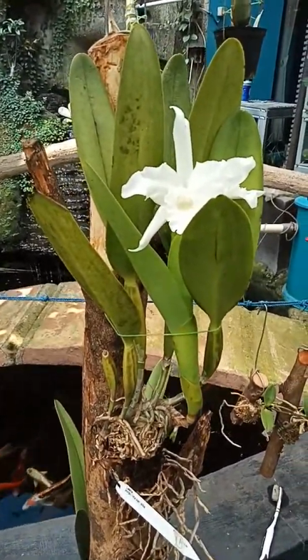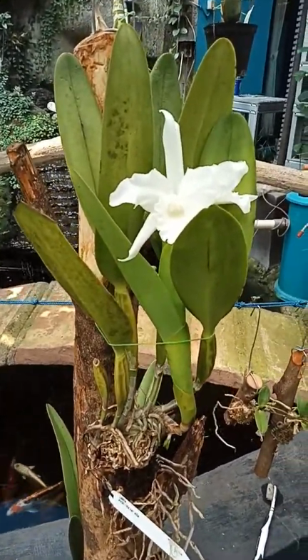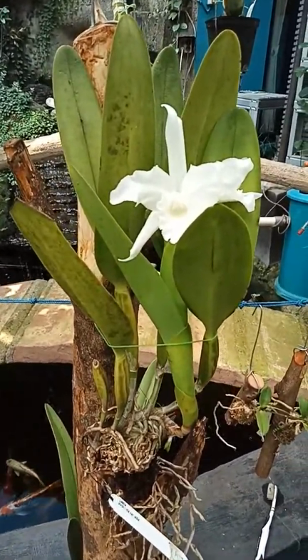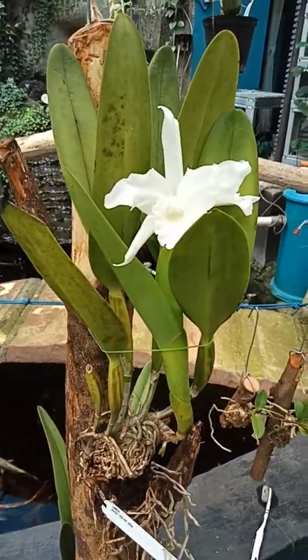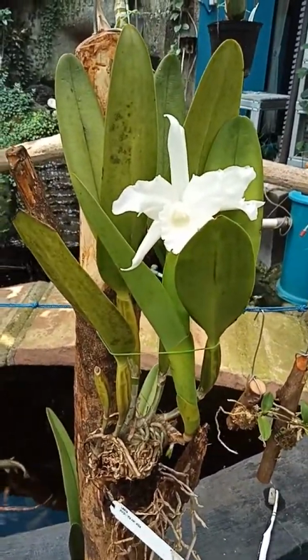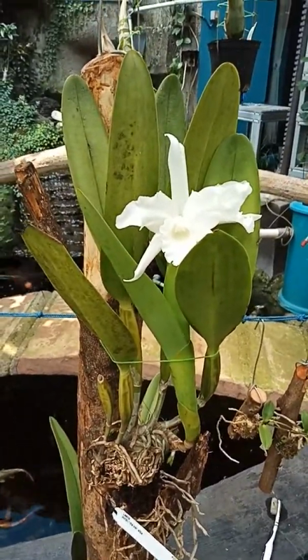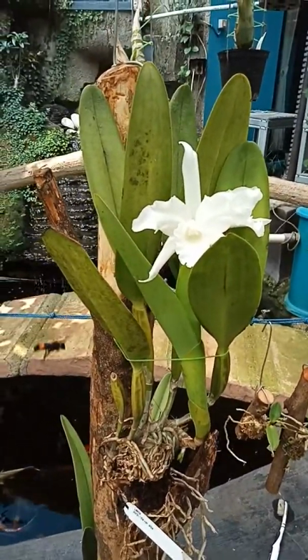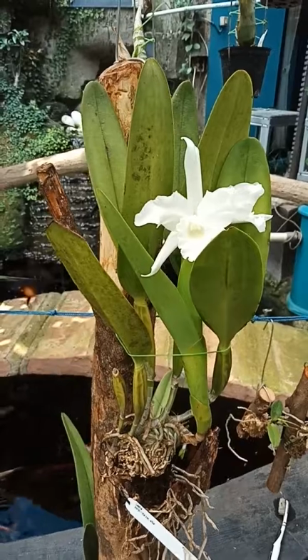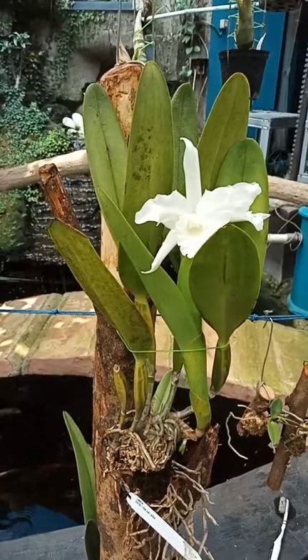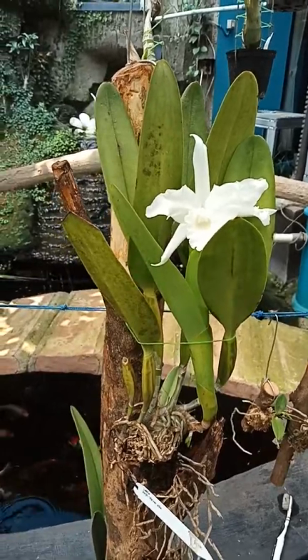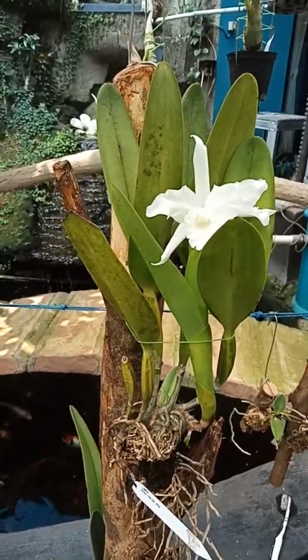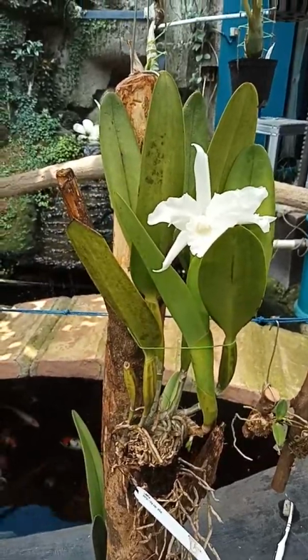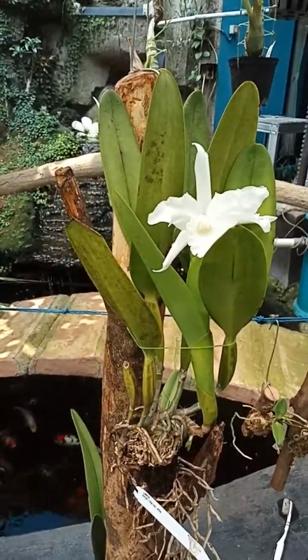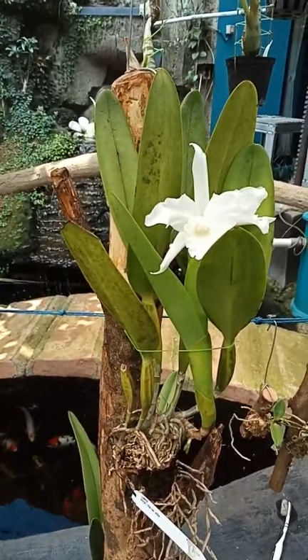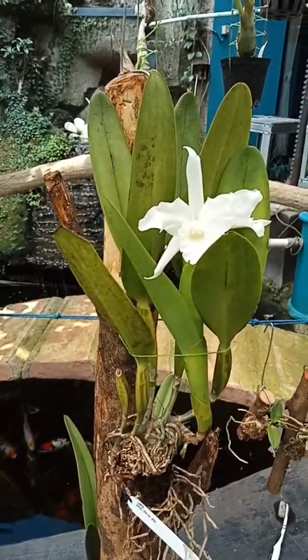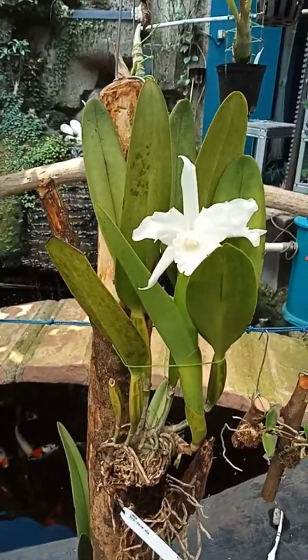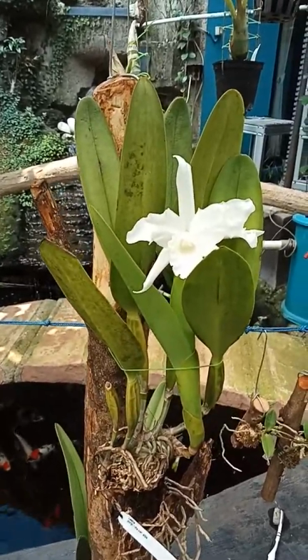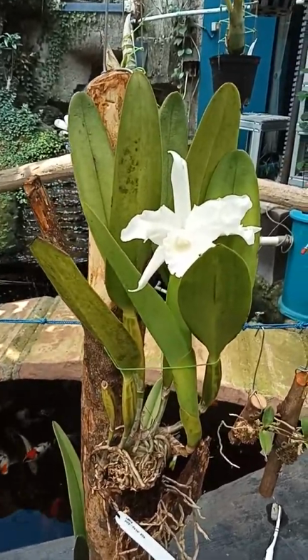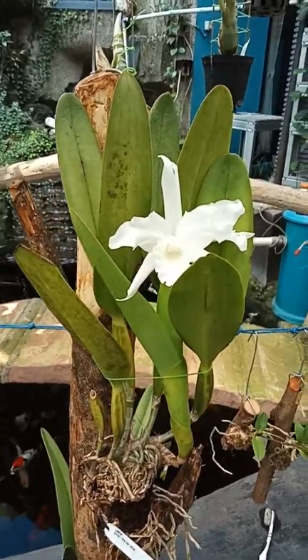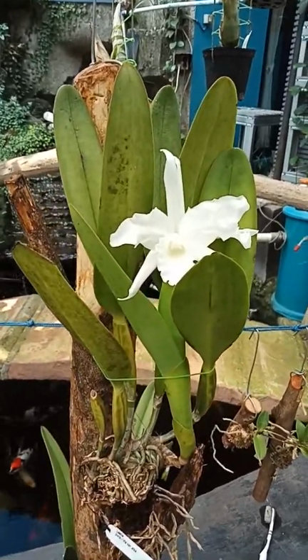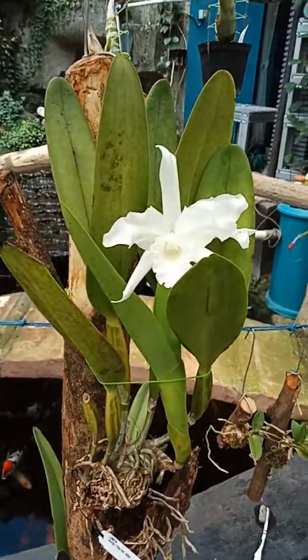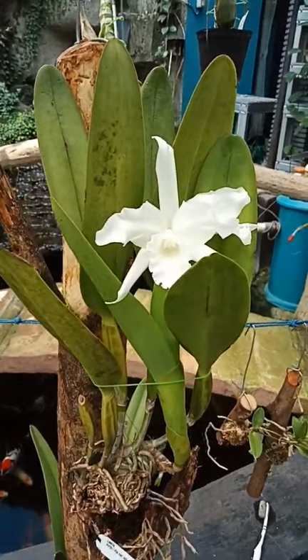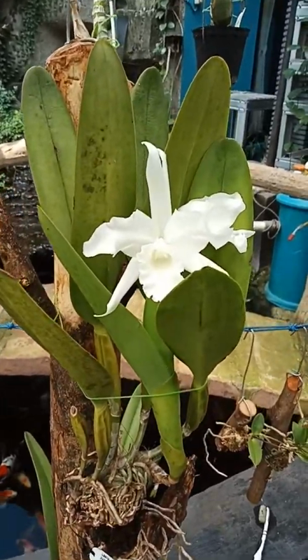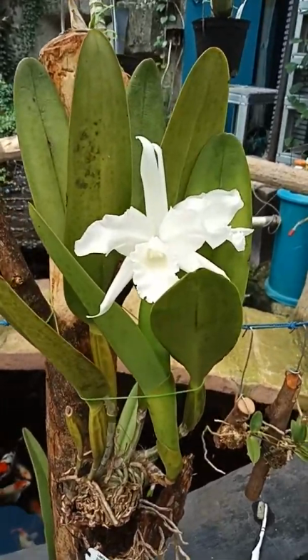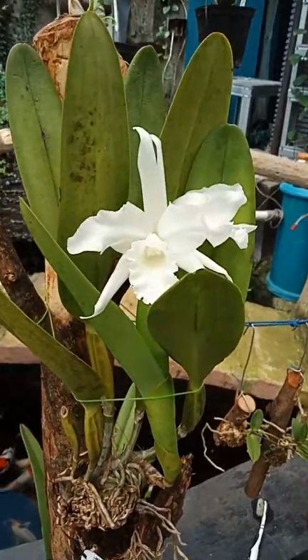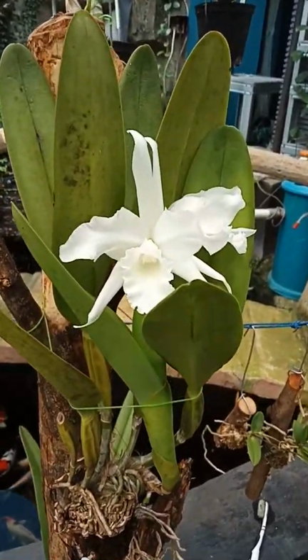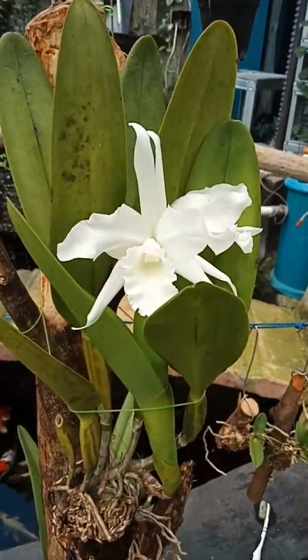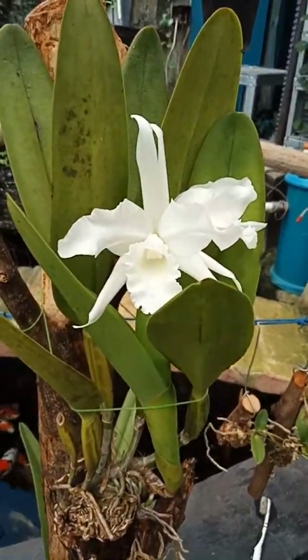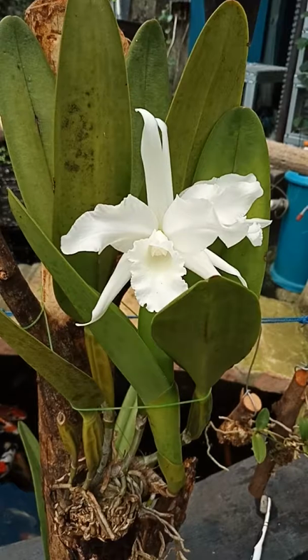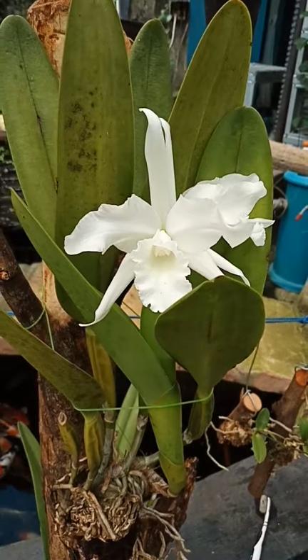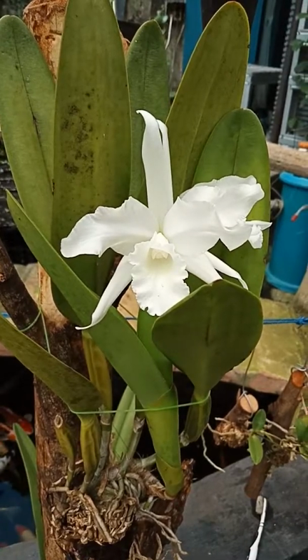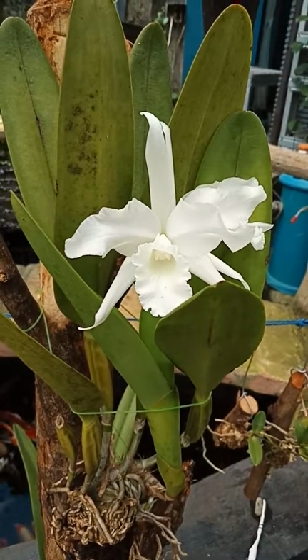I hope the other varieties of Laelia purpurata will give flowers too, soon.